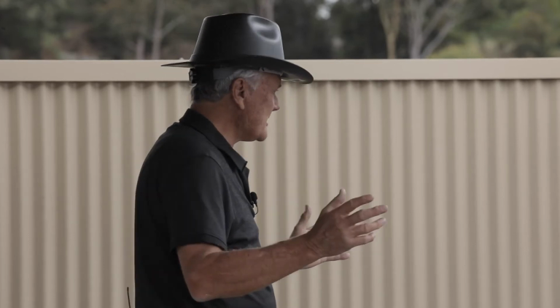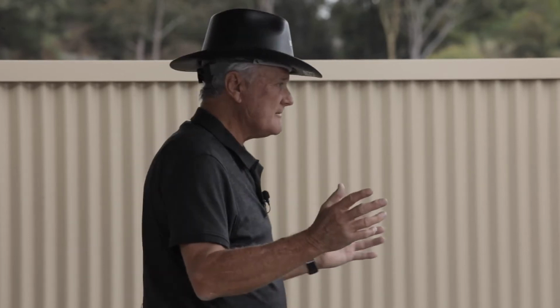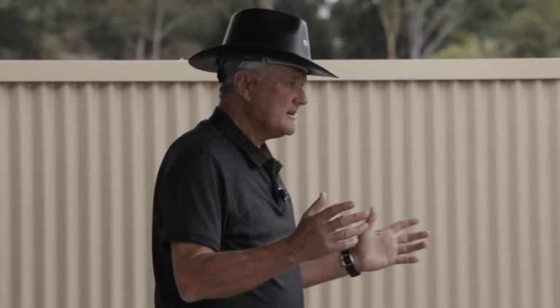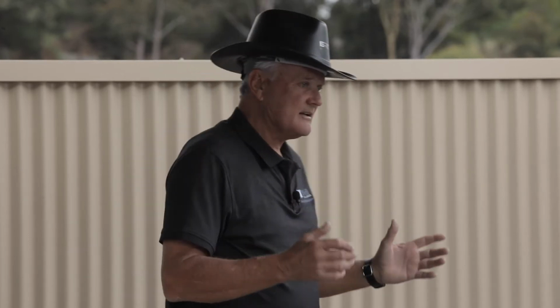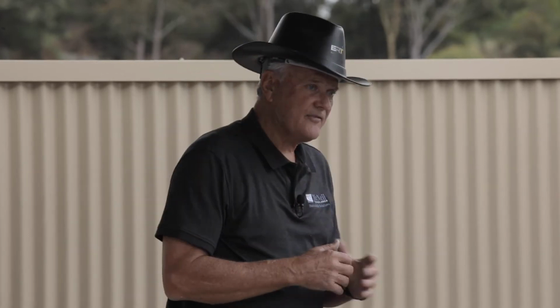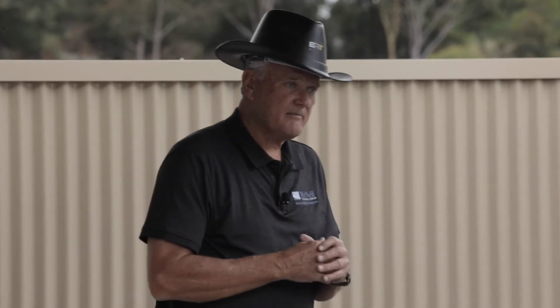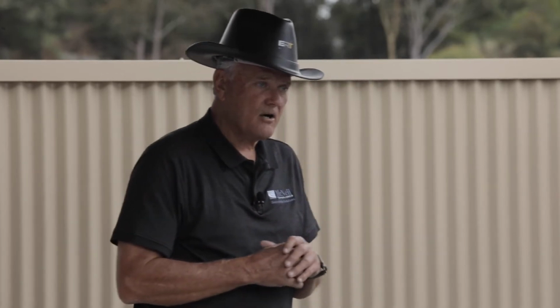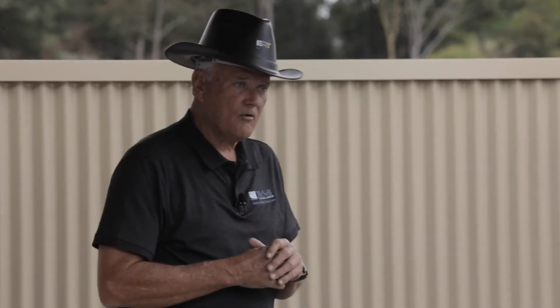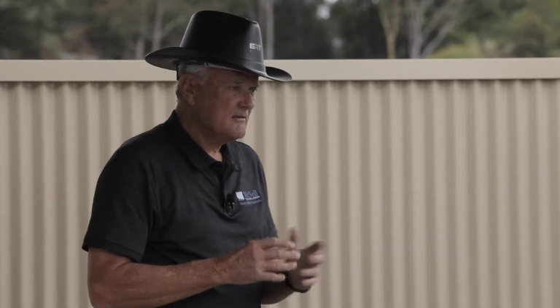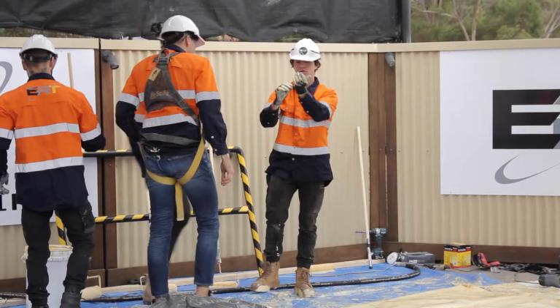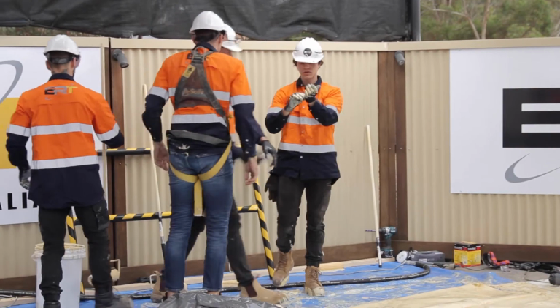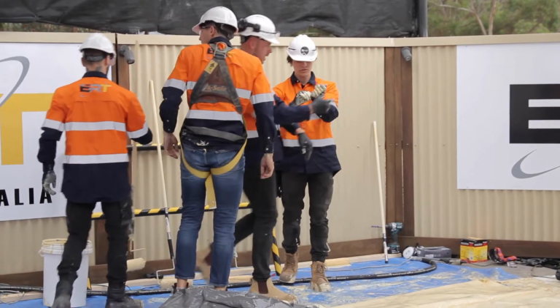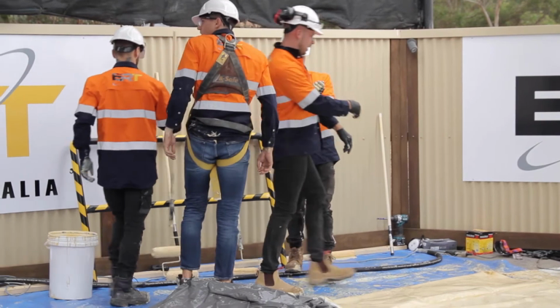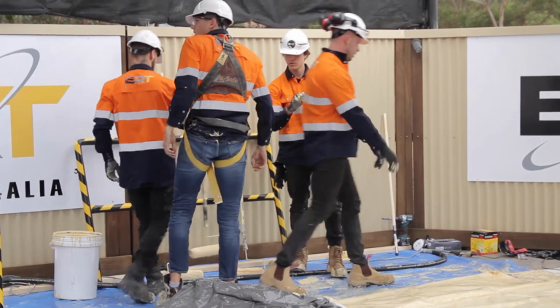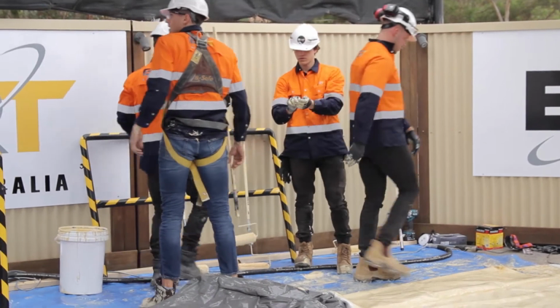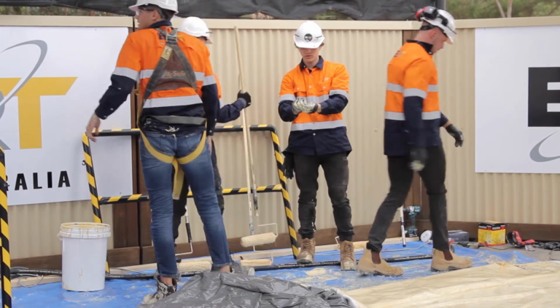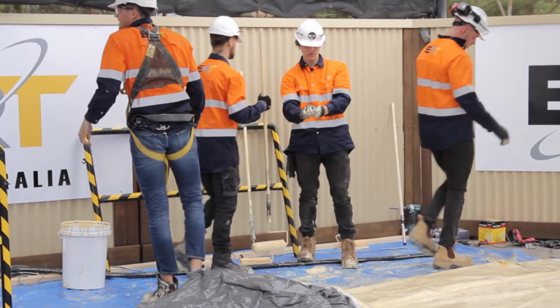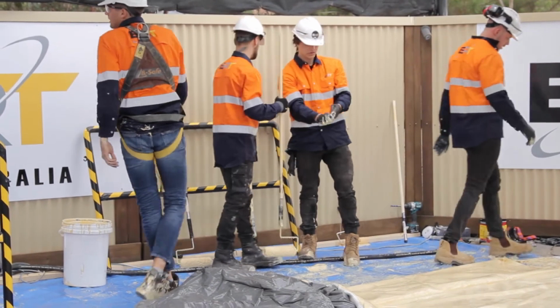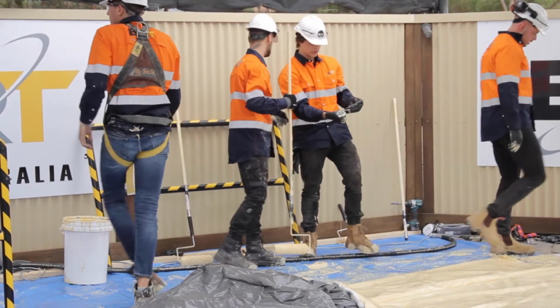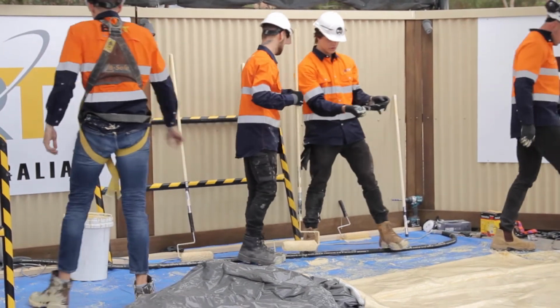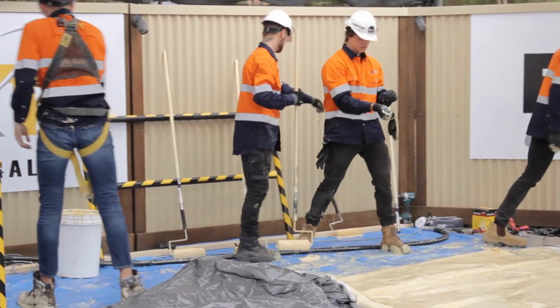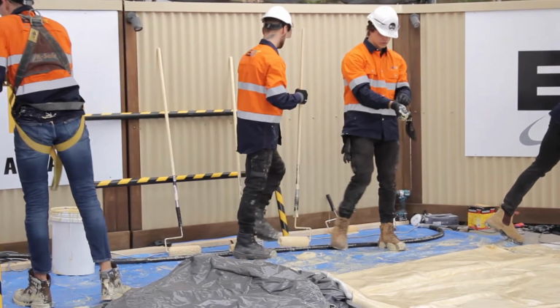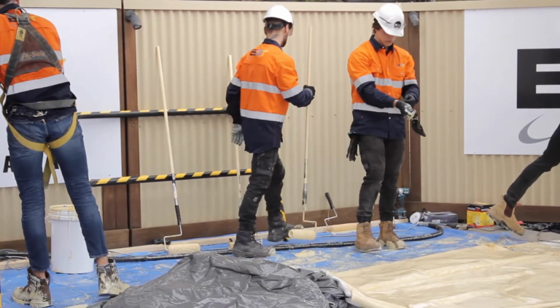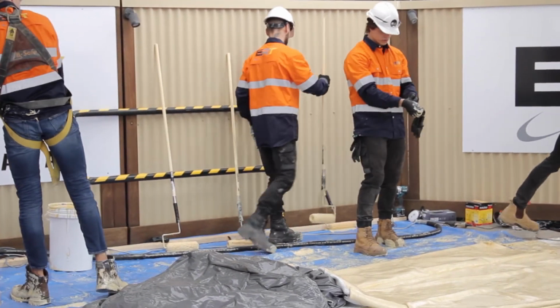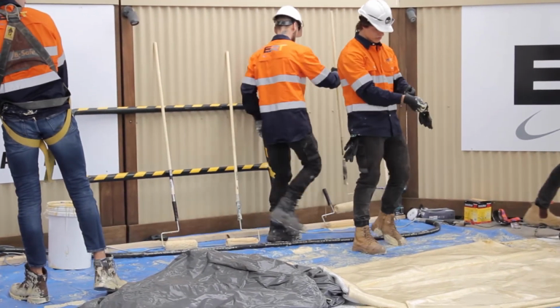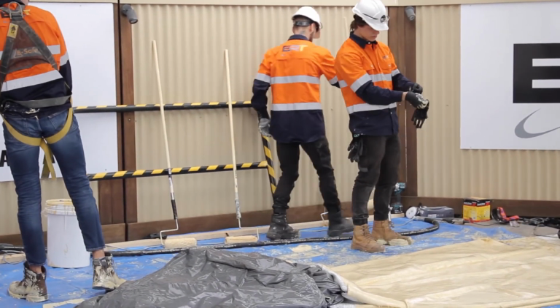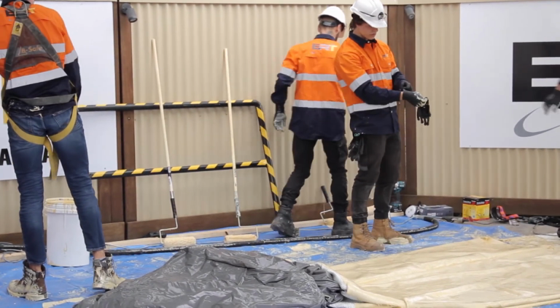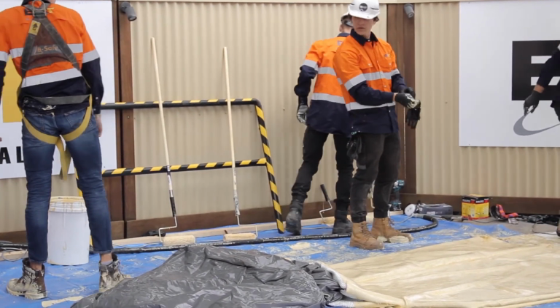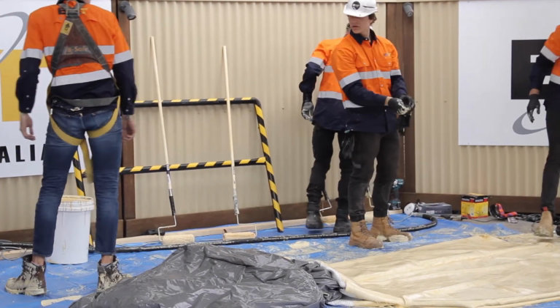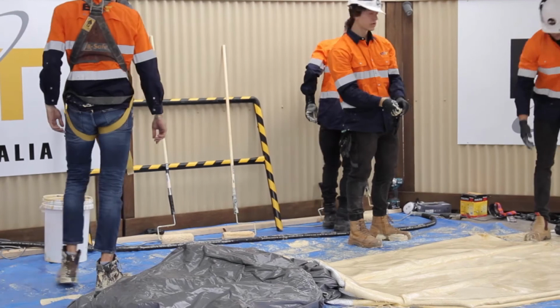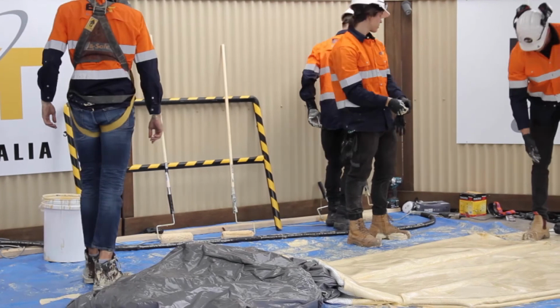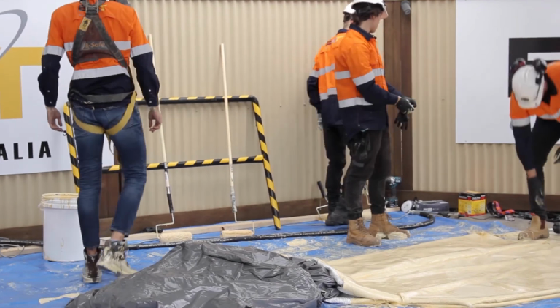We'll take that 15-meter hole. We're going to do one or two of those a day with a truck and three or four guys. So it's quick to do and it's permanent.